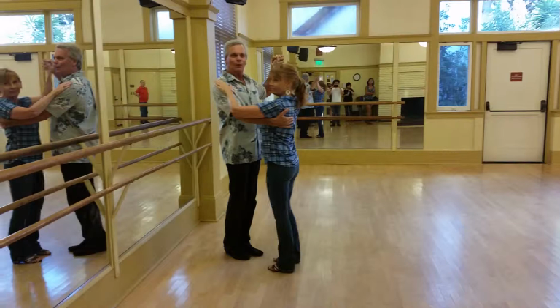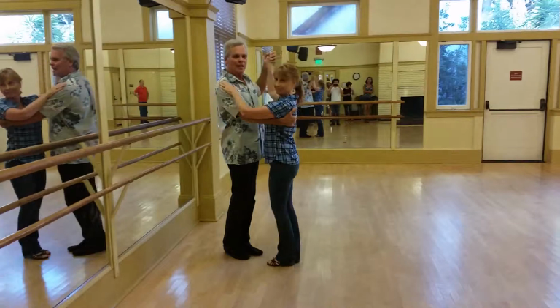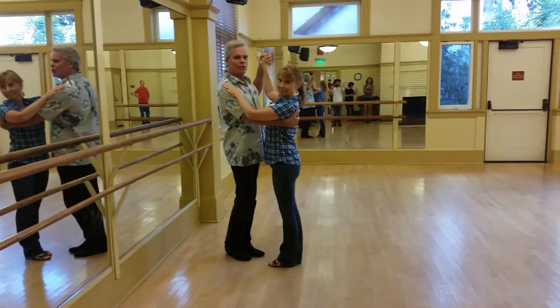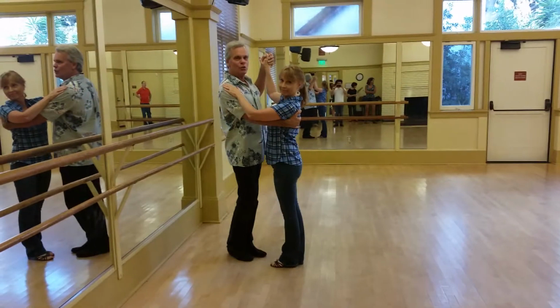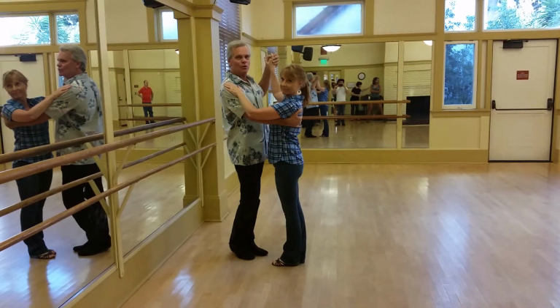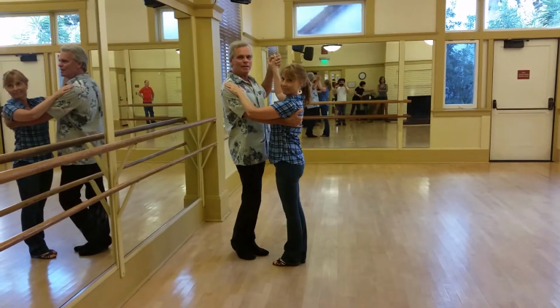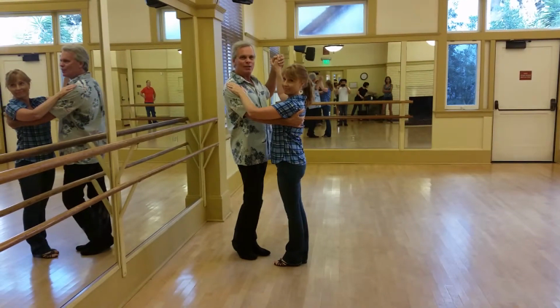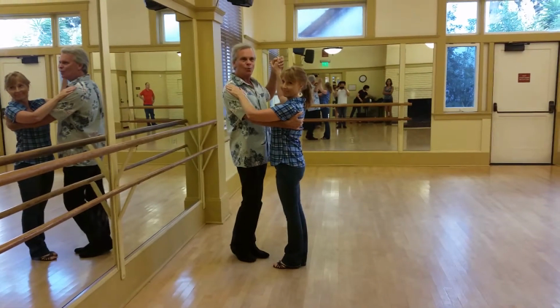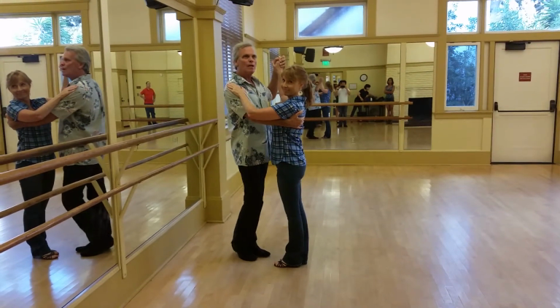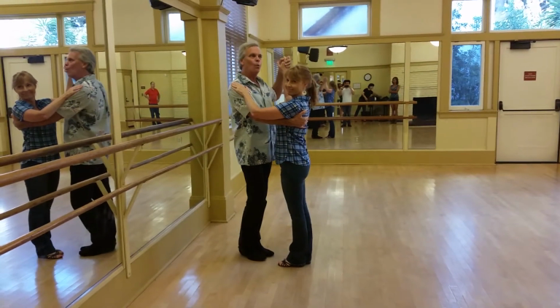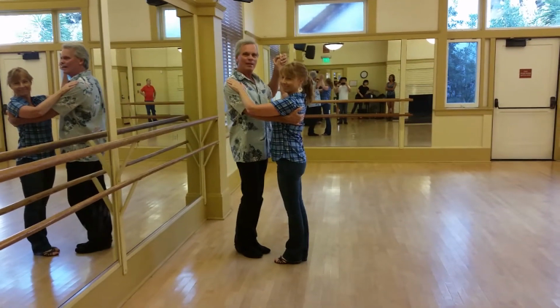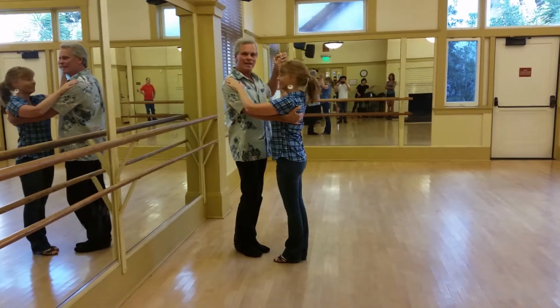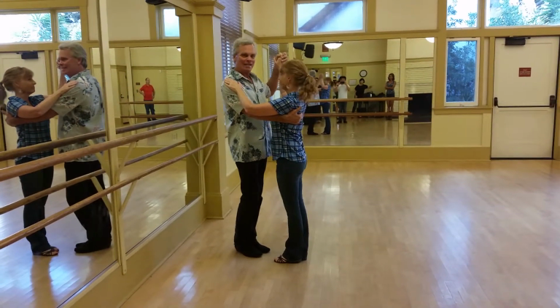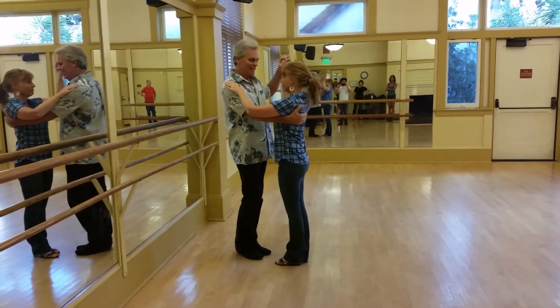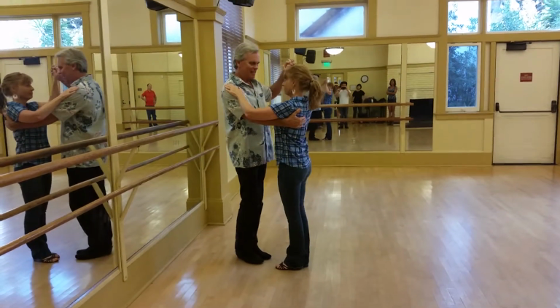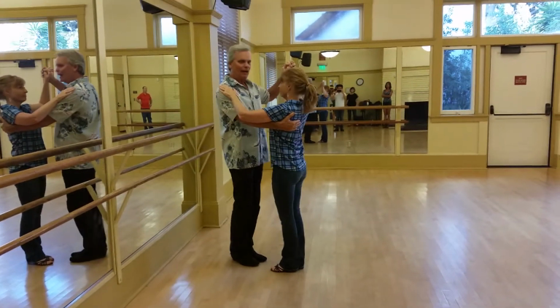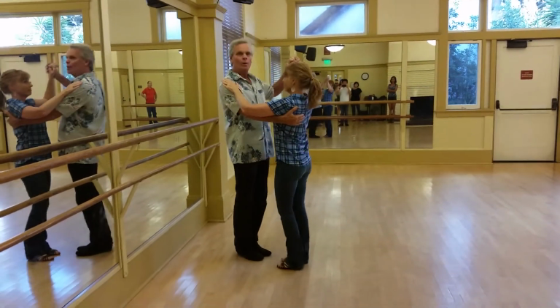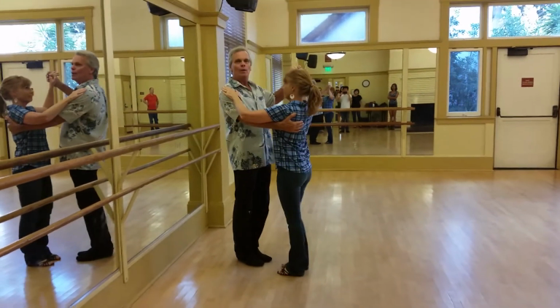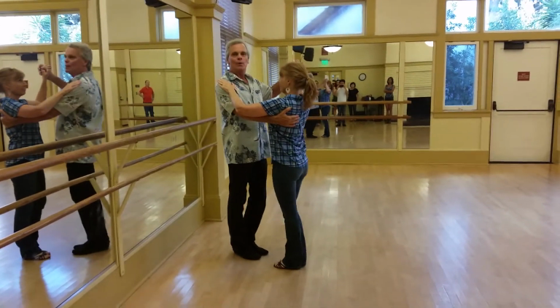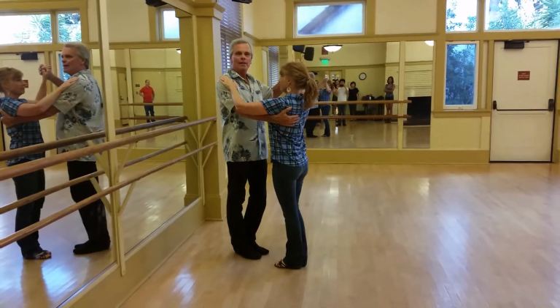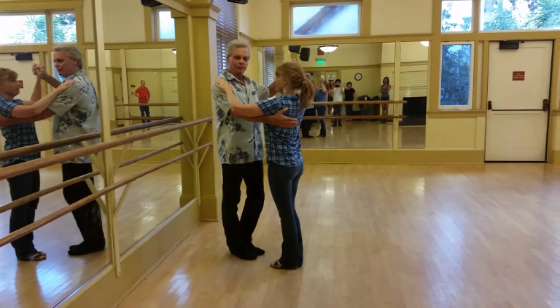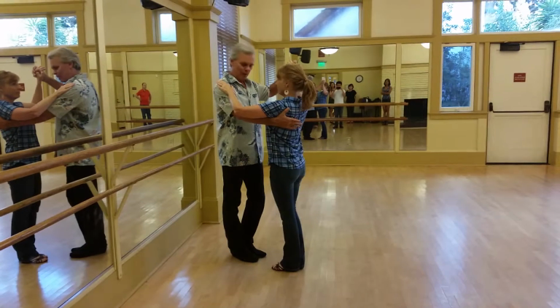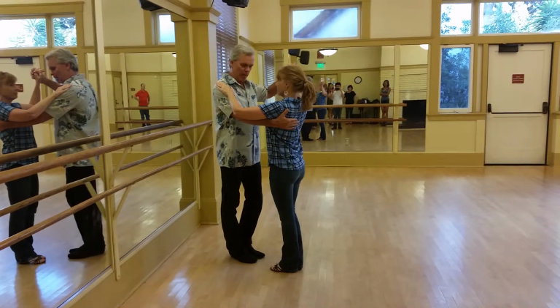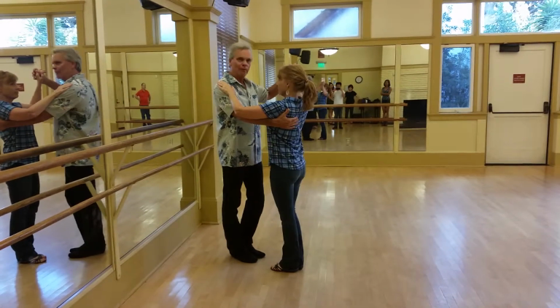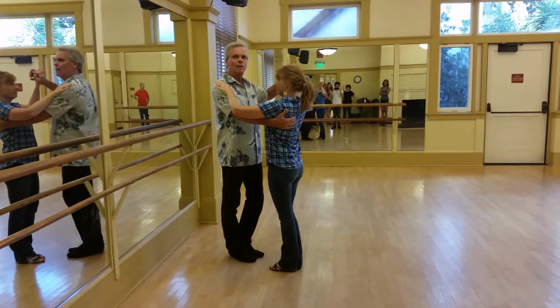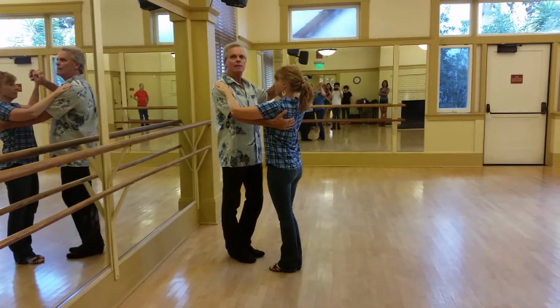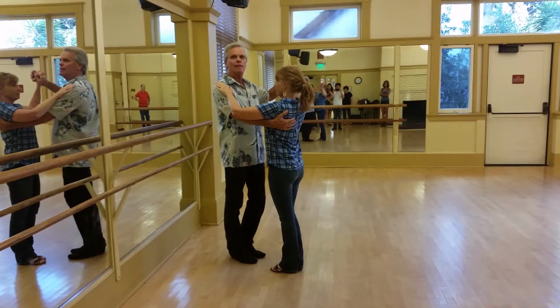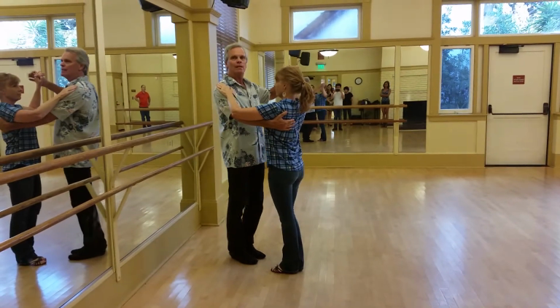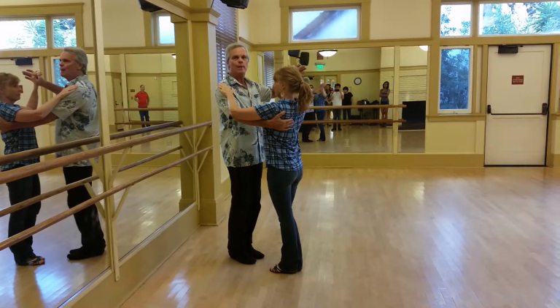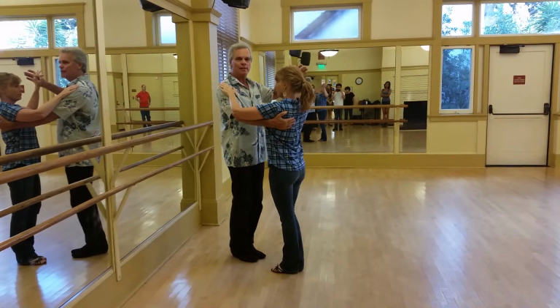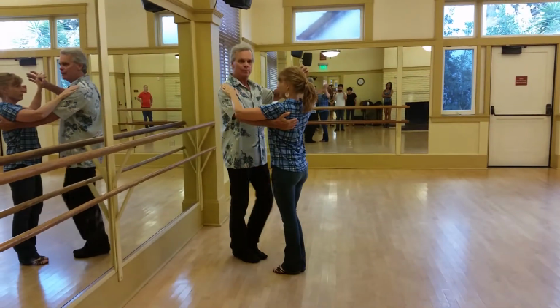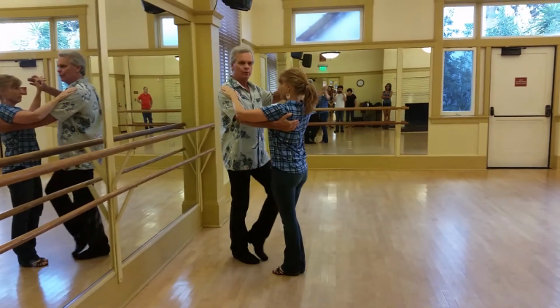Okay, June 23rd, week one of the beginning class. We went through the basic frame and footwork, and we did the basic moves.